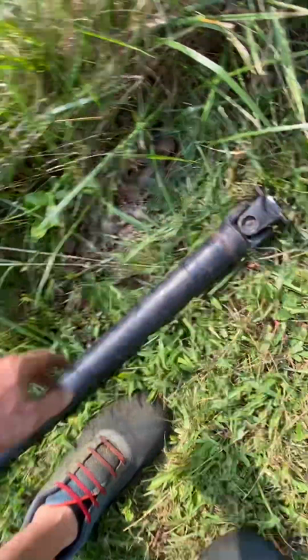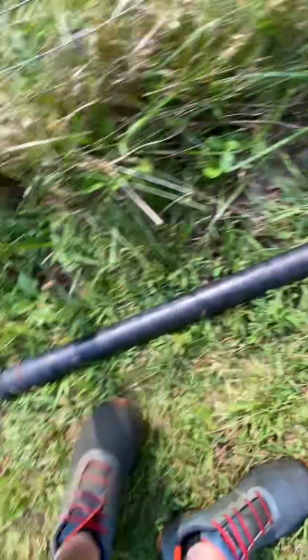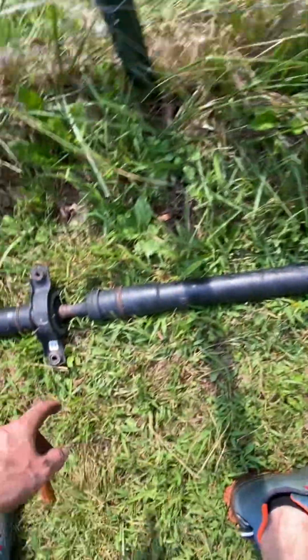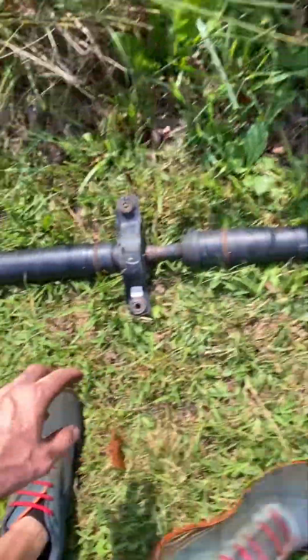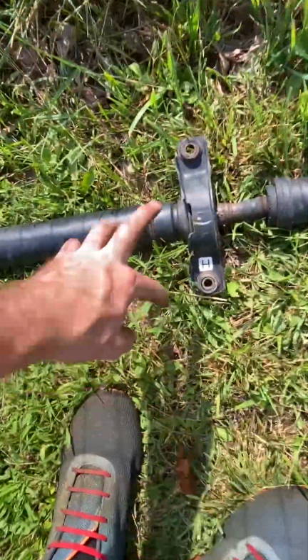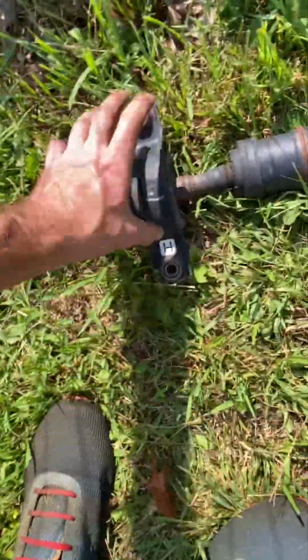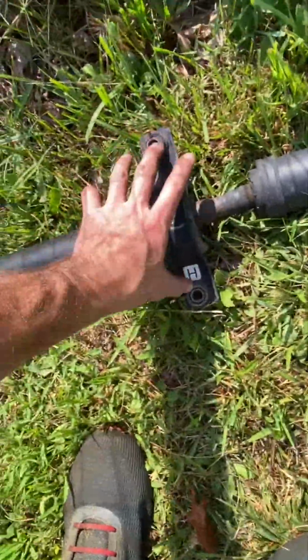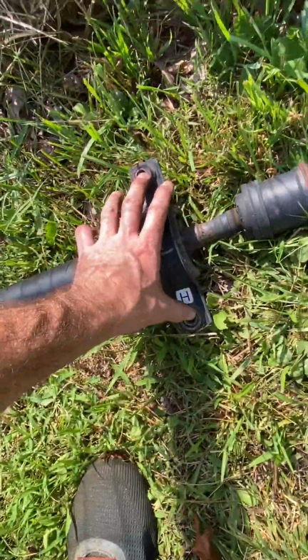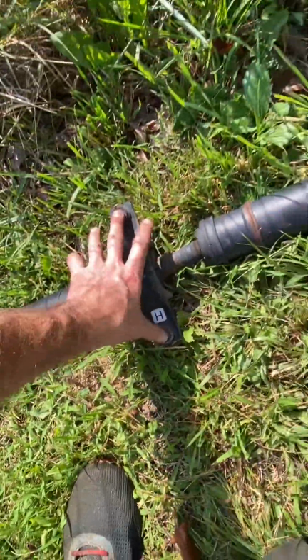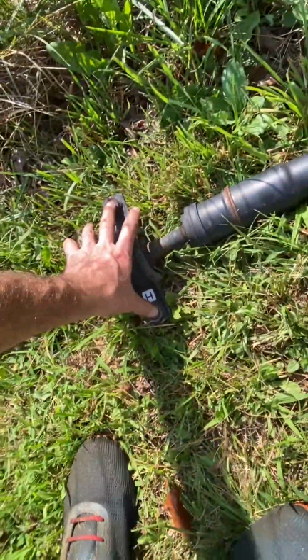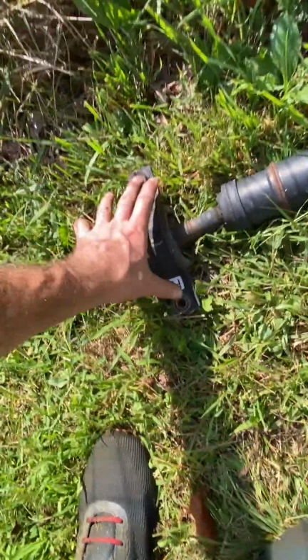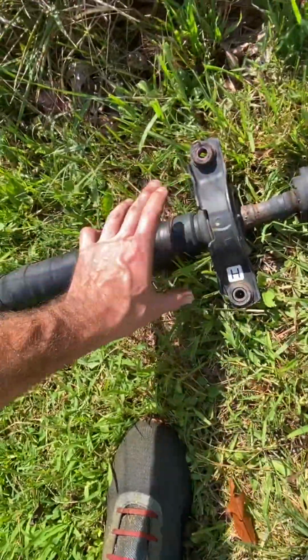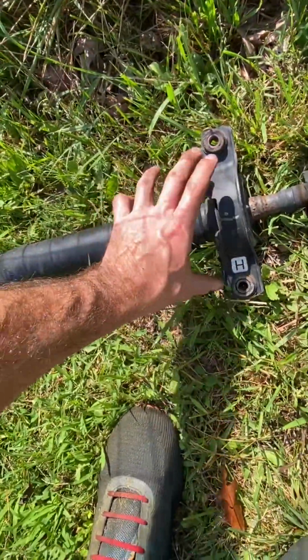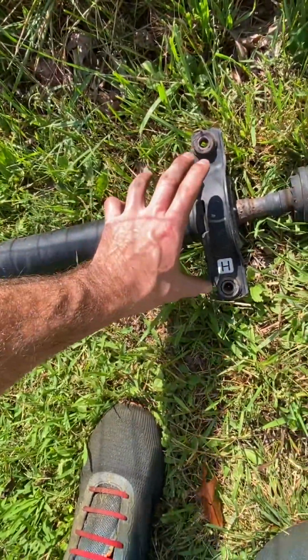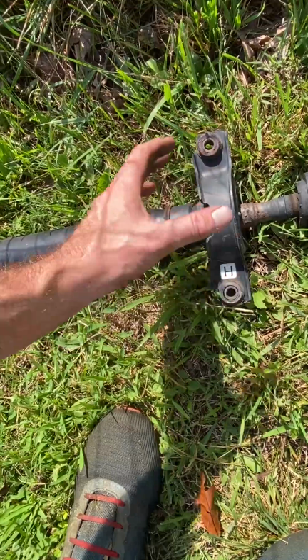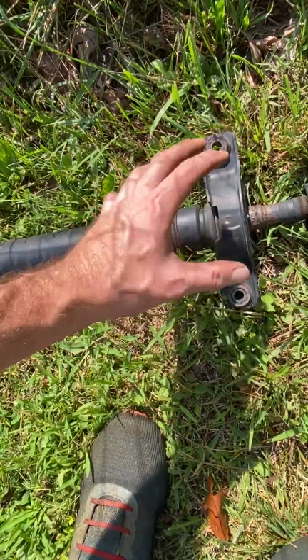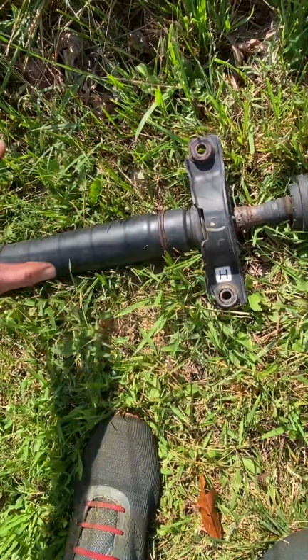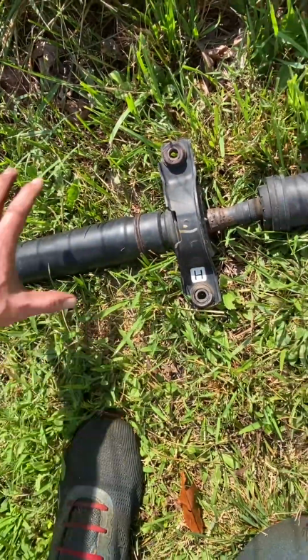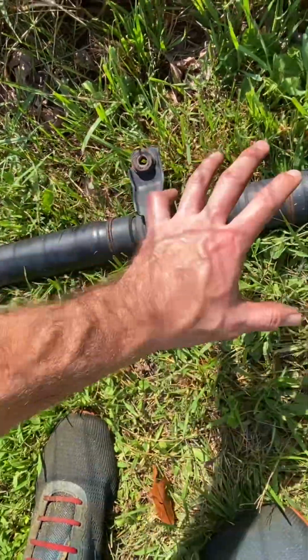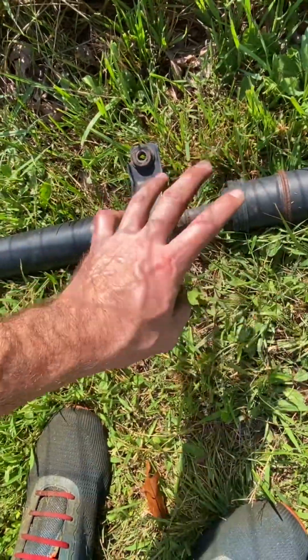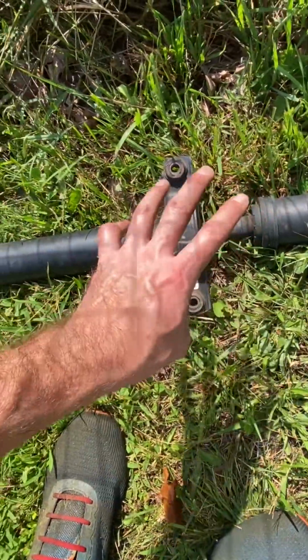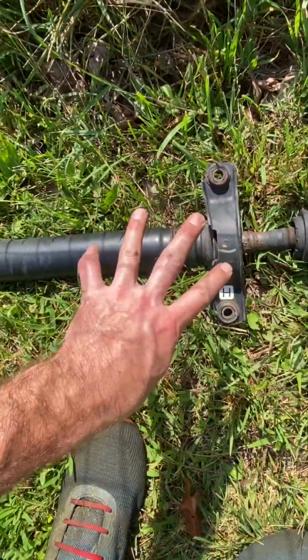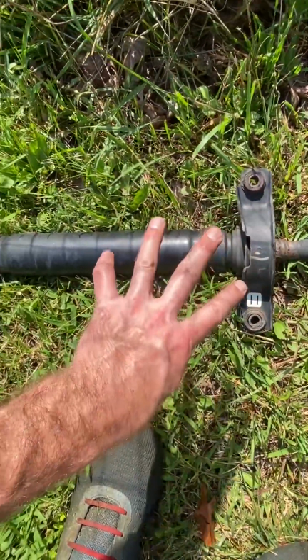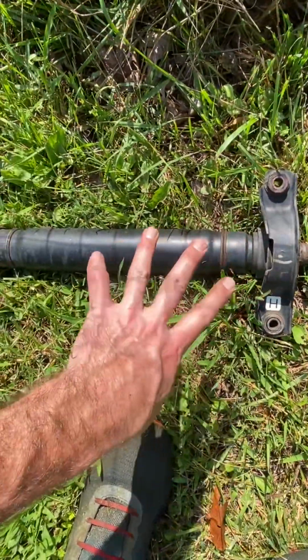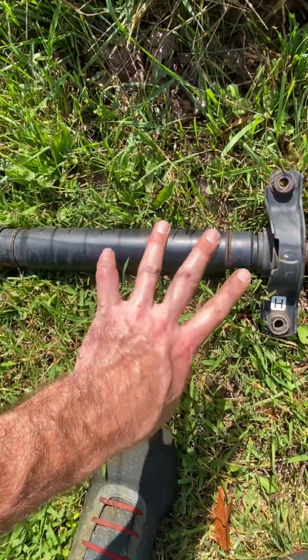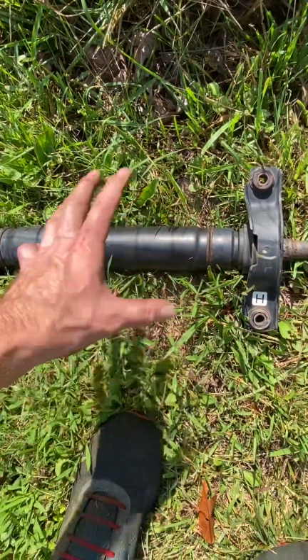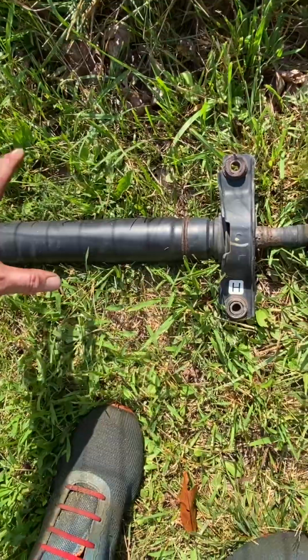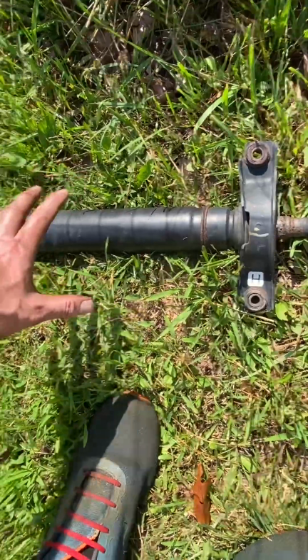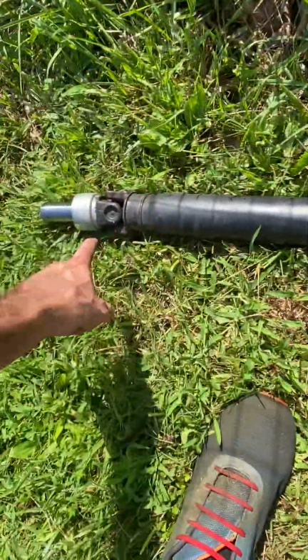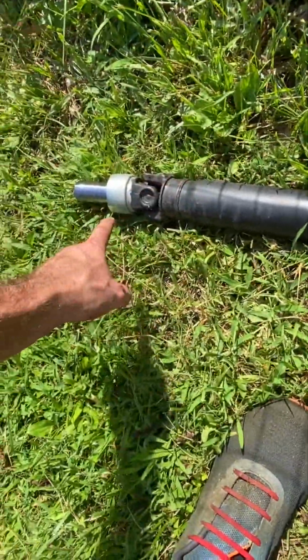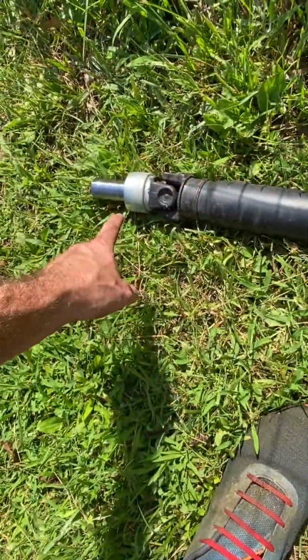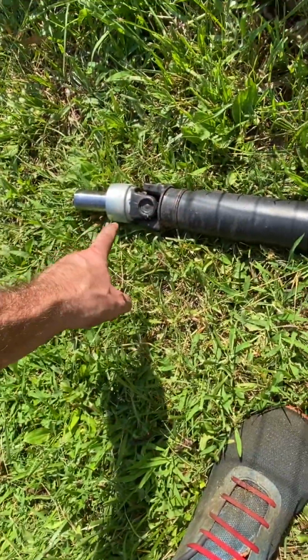I'm going to show you underneath the car. These are both 17s. And the whole thing, there's a heat shield that goes over it. The heat shield has four bolts, which are 12 millimeter. I'll show you that when we get in there.